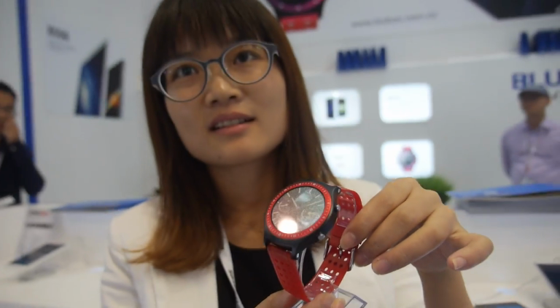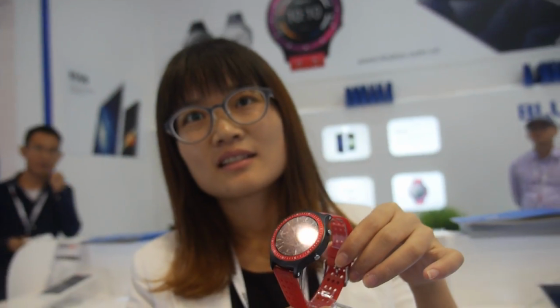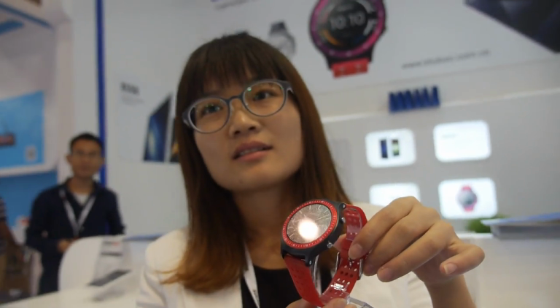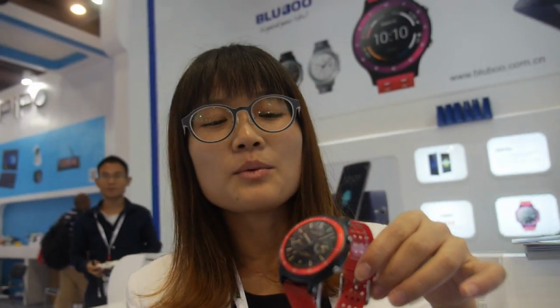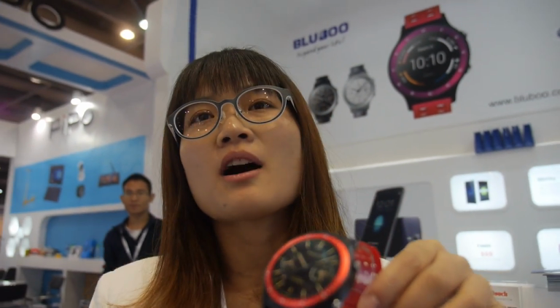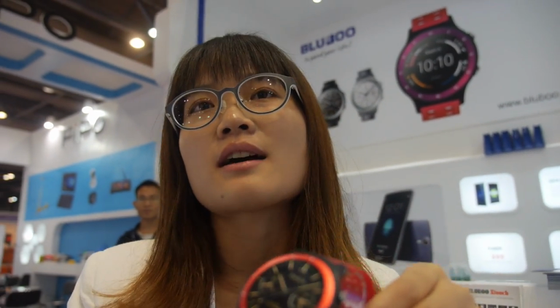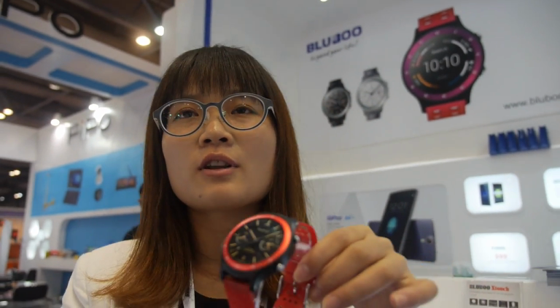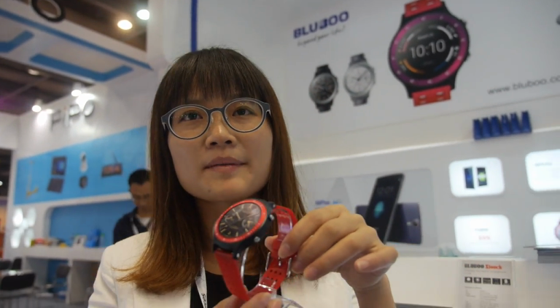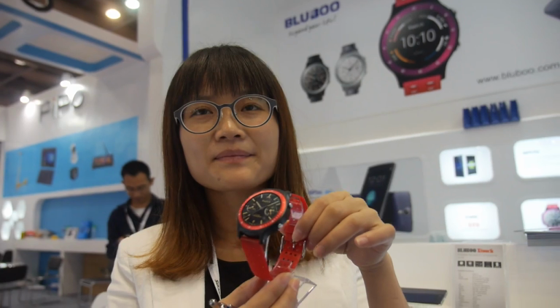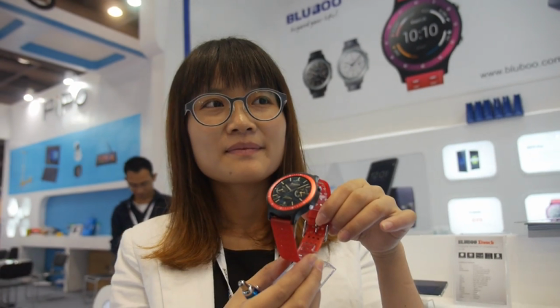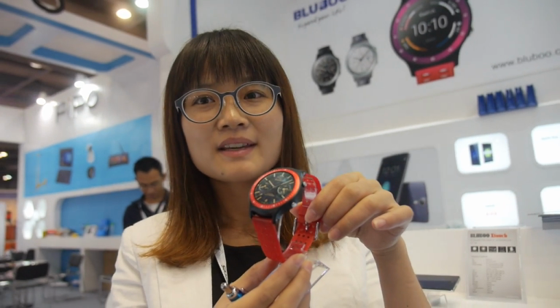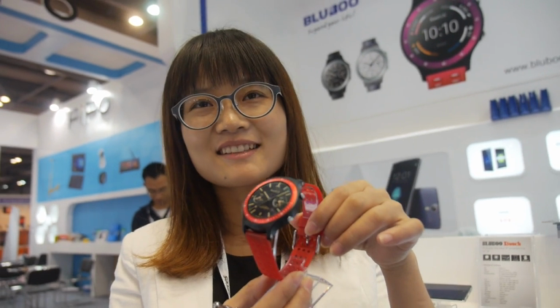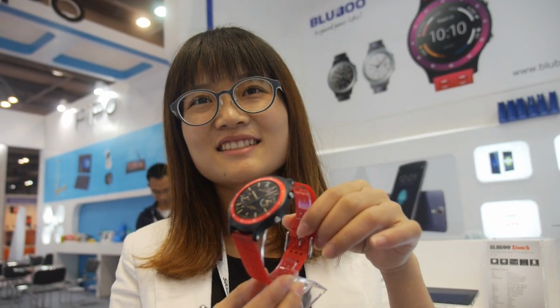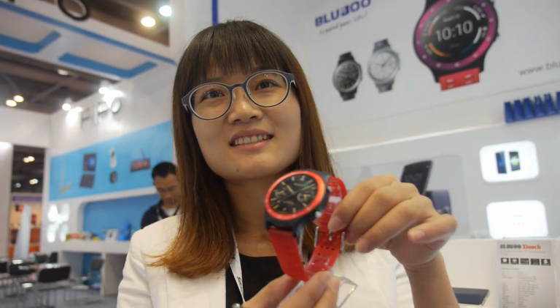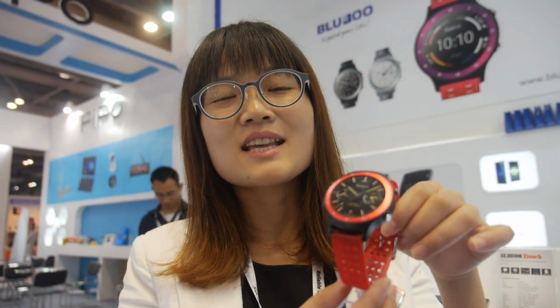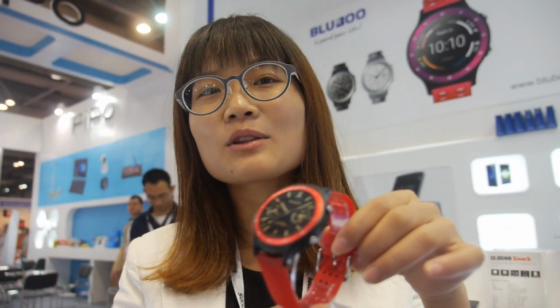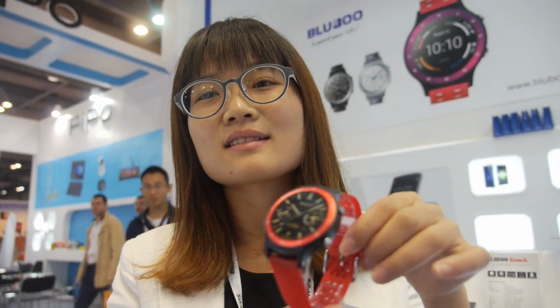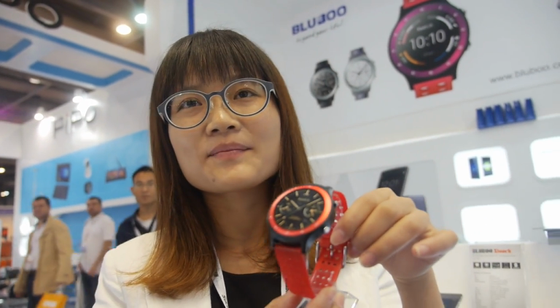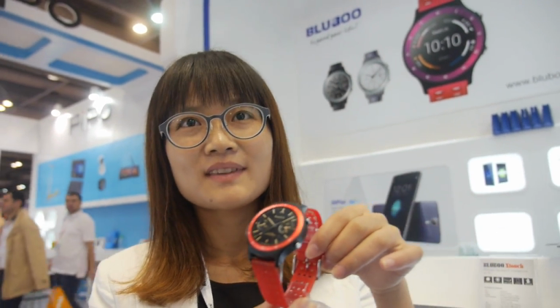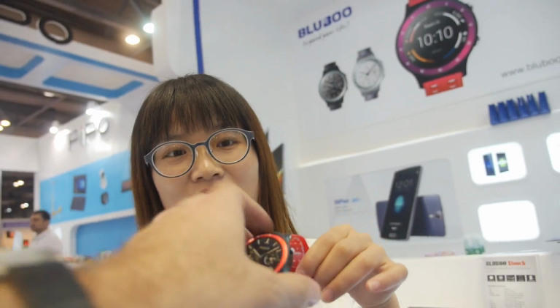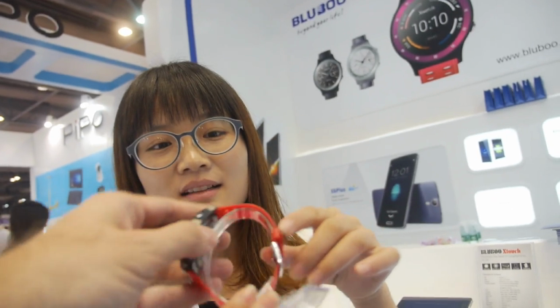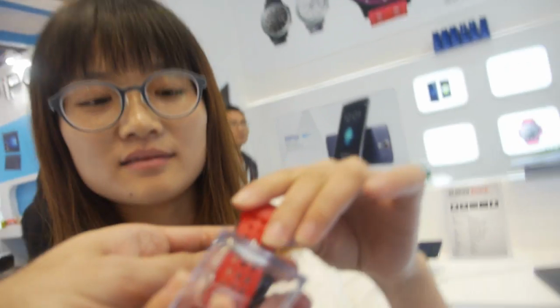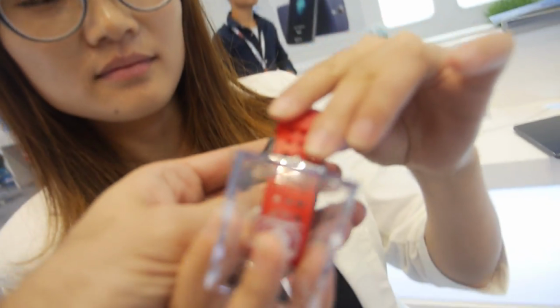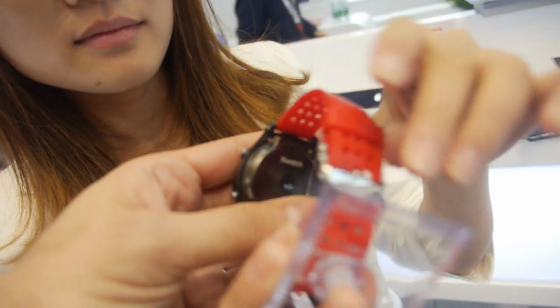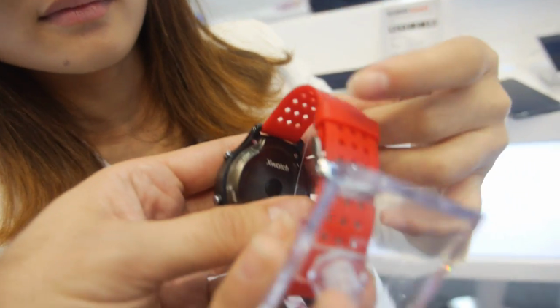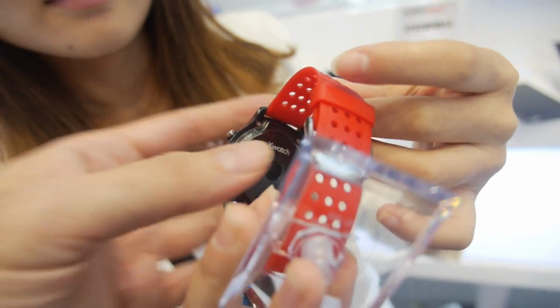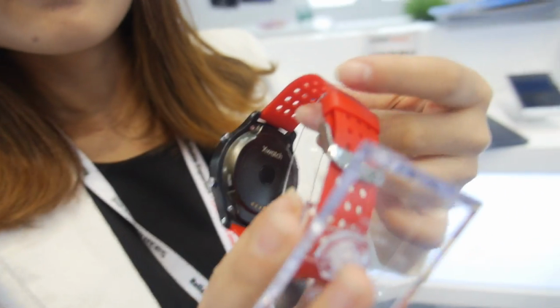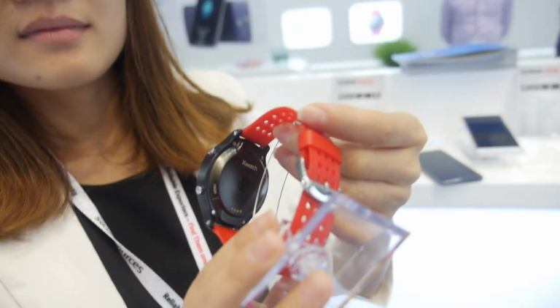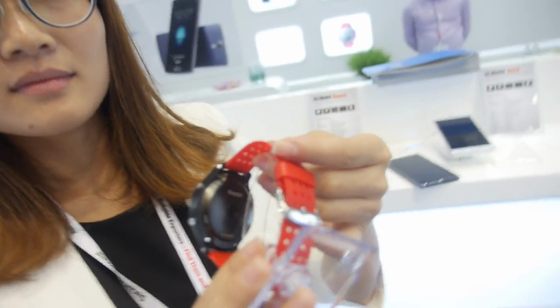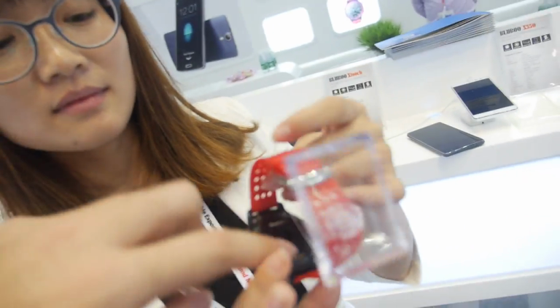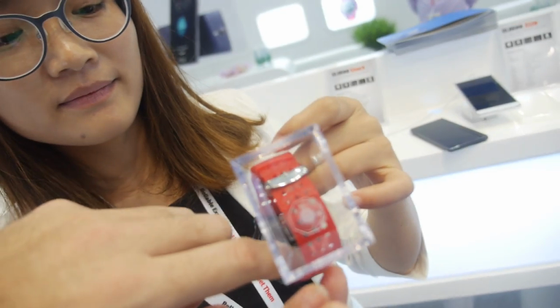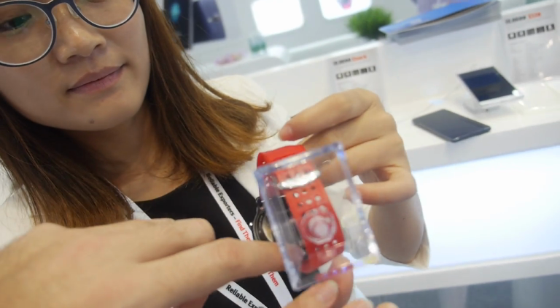How soon is it on the market, and how much? It will come out at the end of November. The price is $79. Very cool price. And it will have a heart rate monitor on the back and a Pogo pin charger.